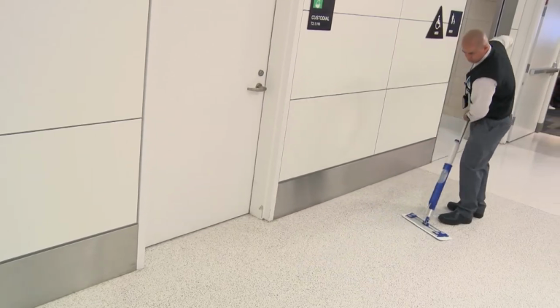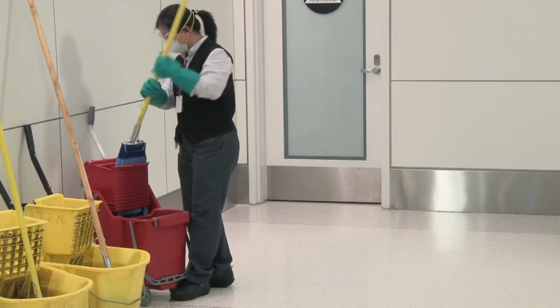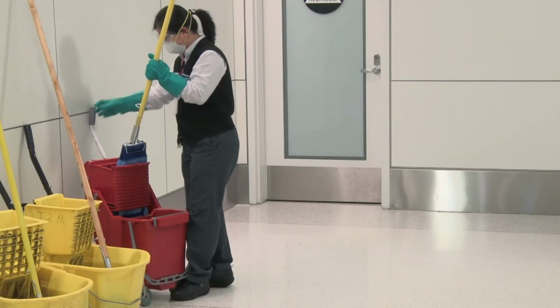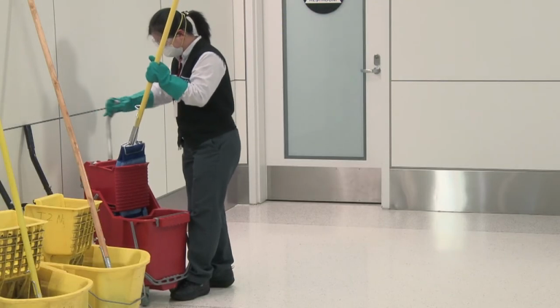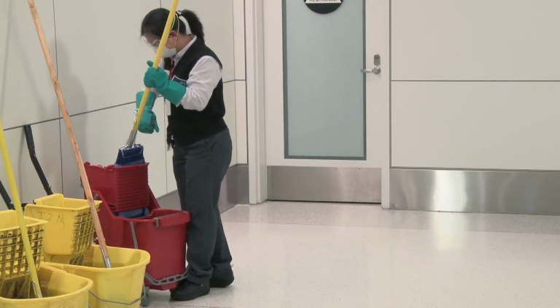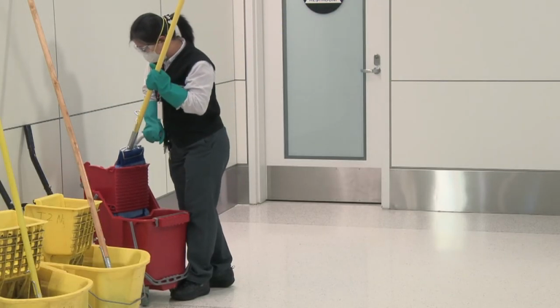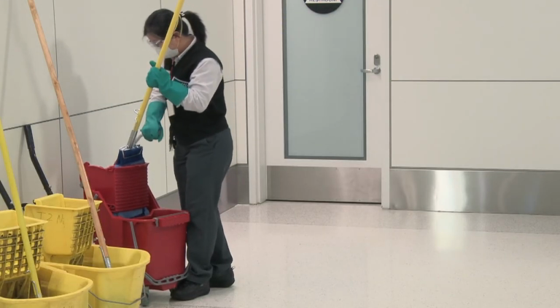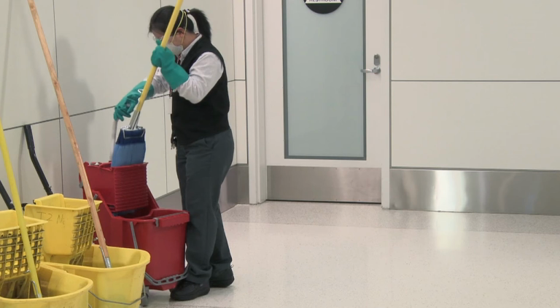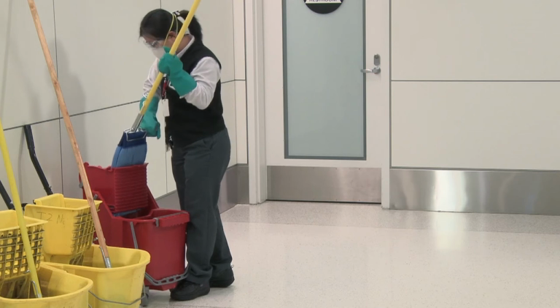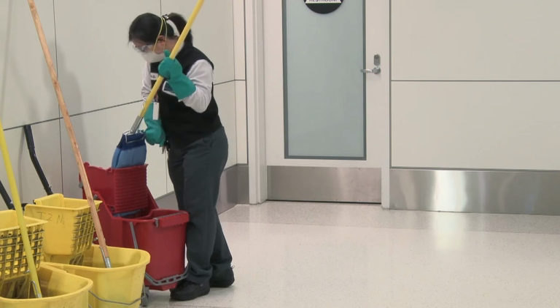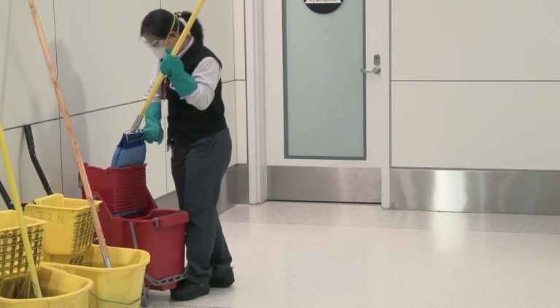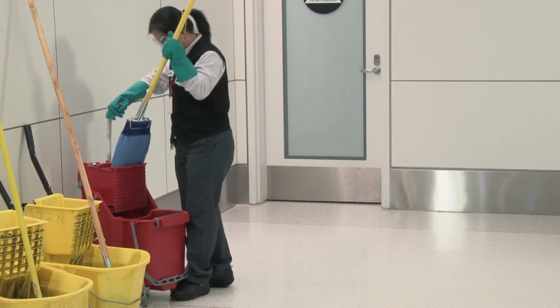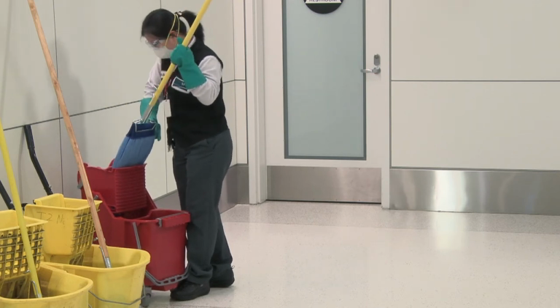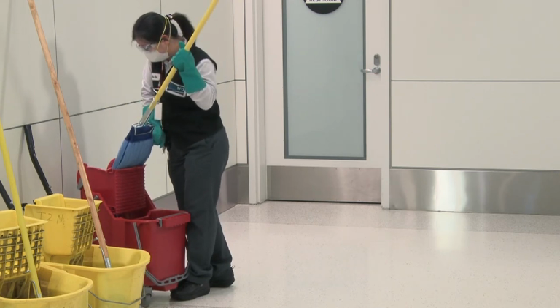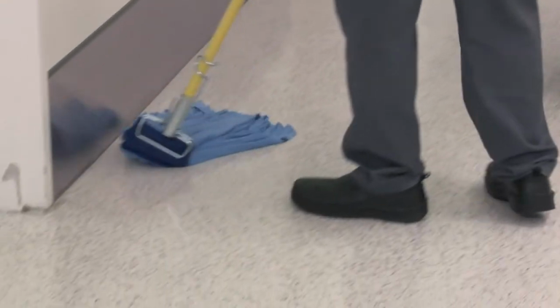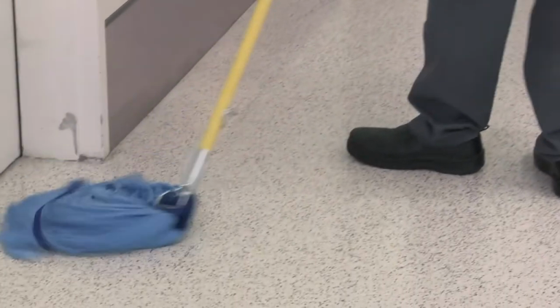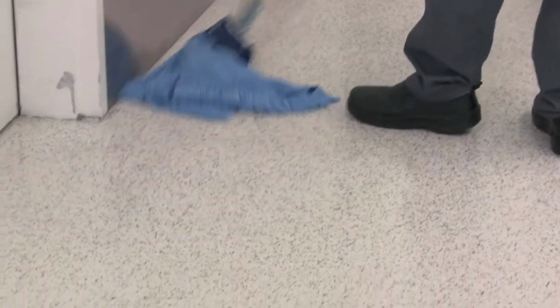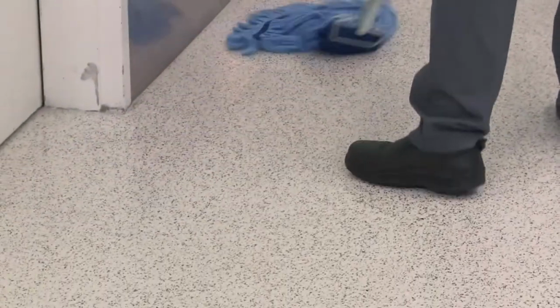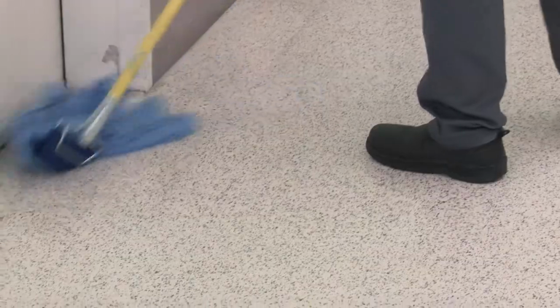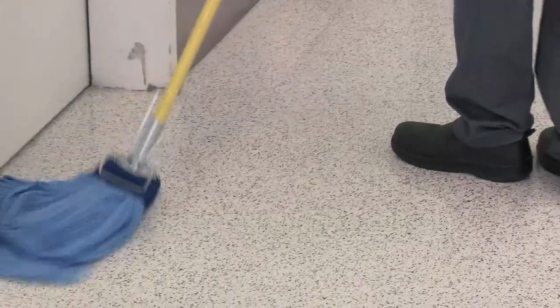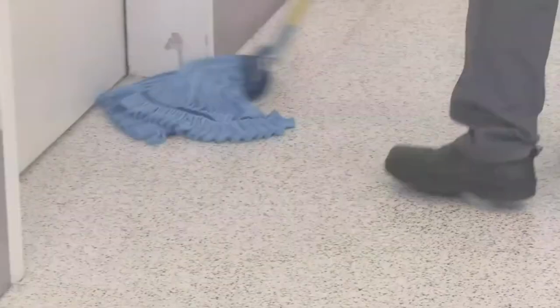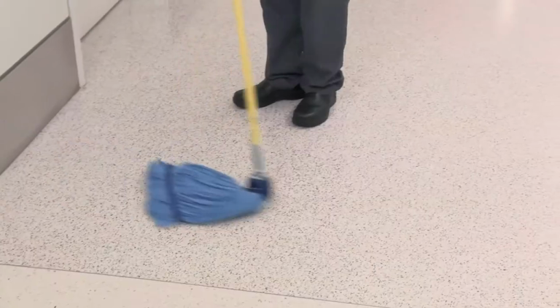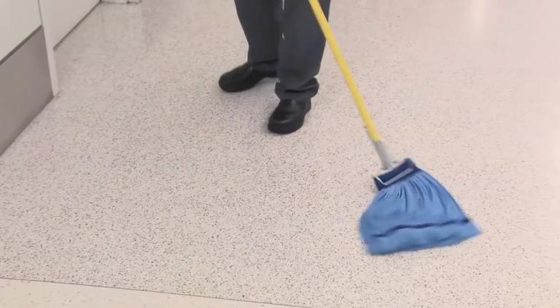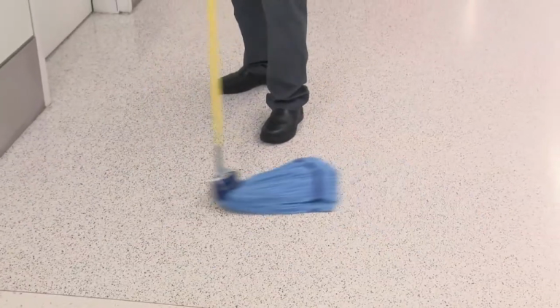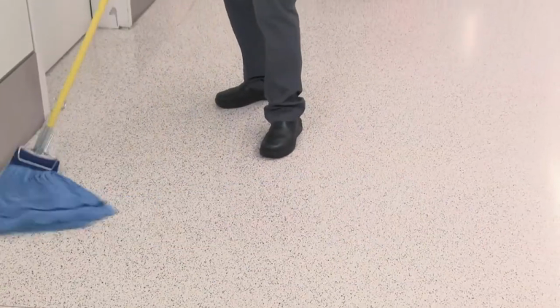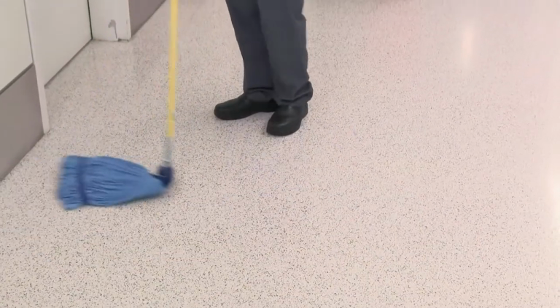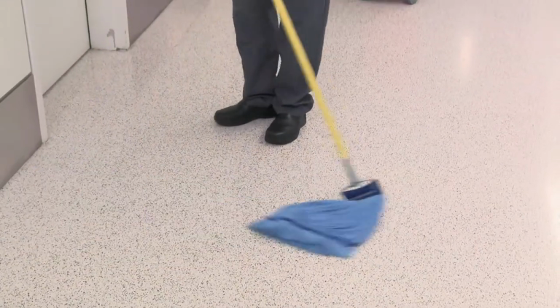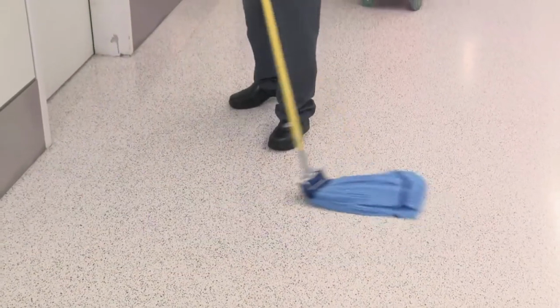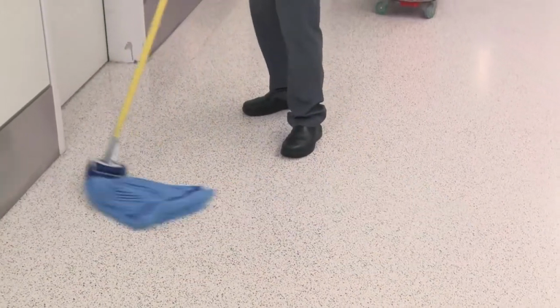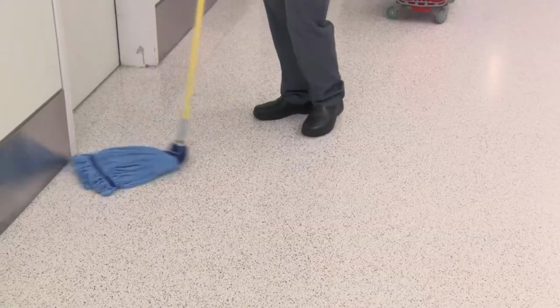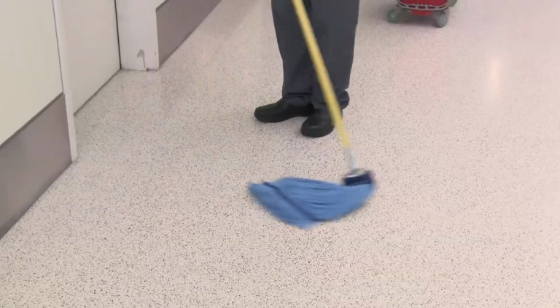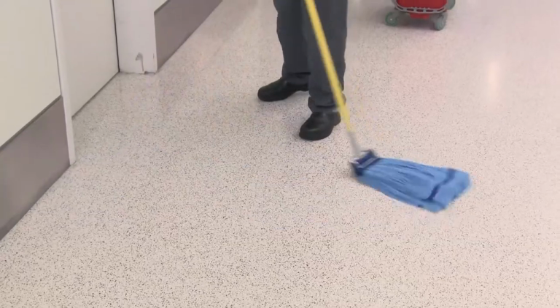Or a string microfiber mop with a double bucket ringer combo. For heavier cleaning, add a green floor cleaning solution. Mop the edges of the room and fill in using a figure-8 motion. Pay extra attention to entryways and other sources of dirt.